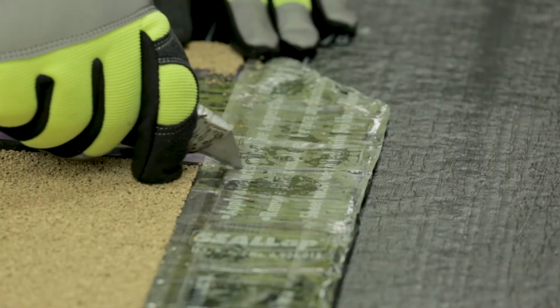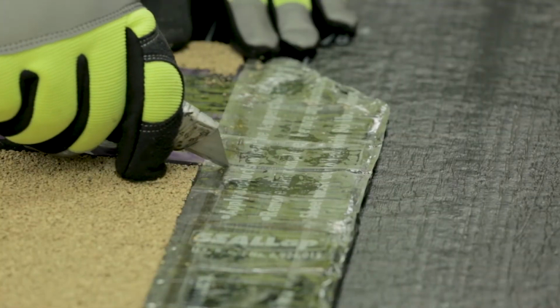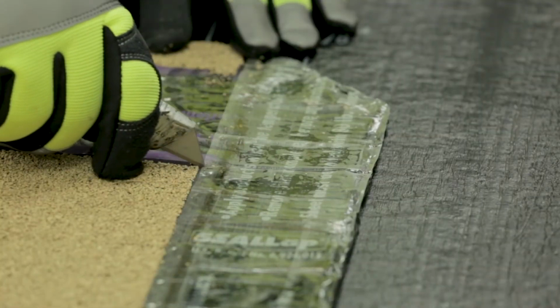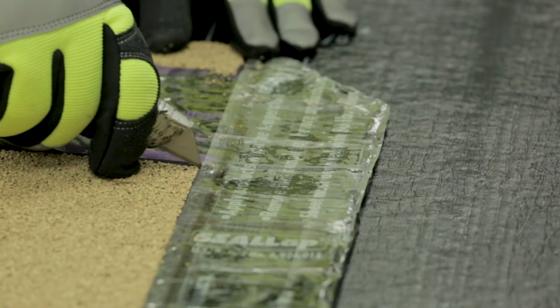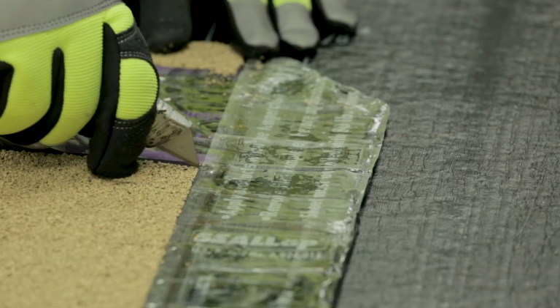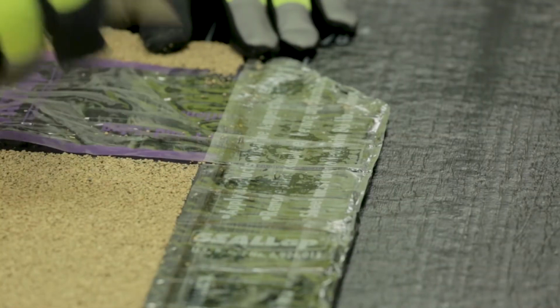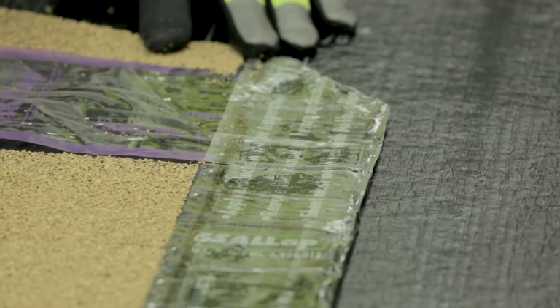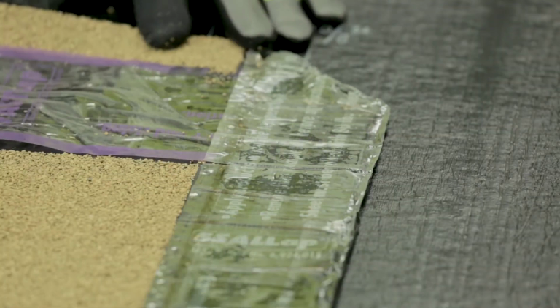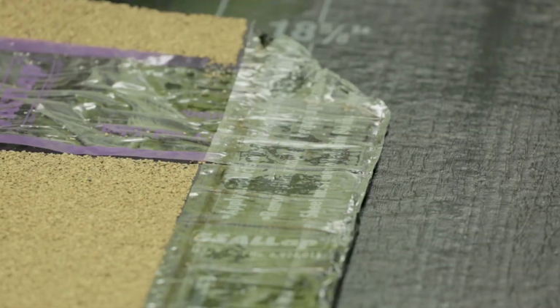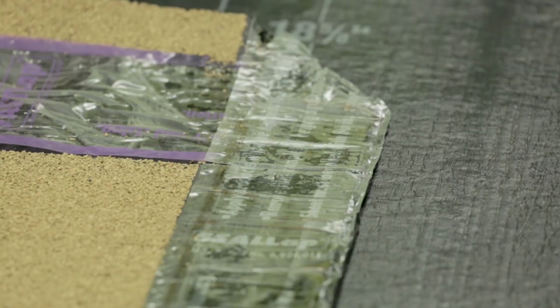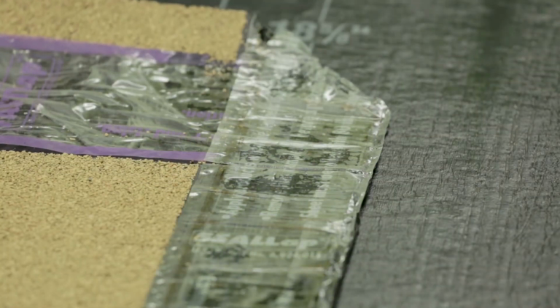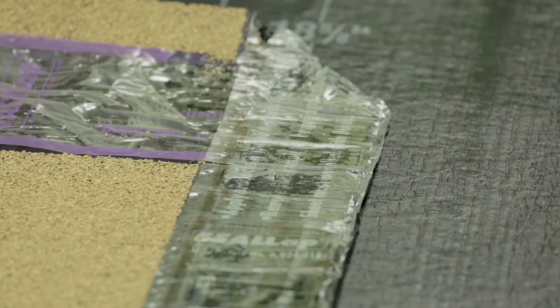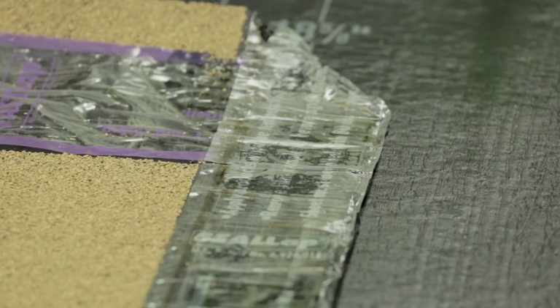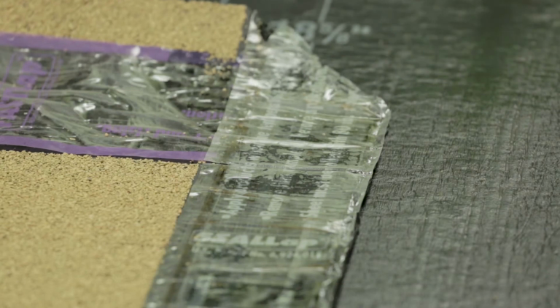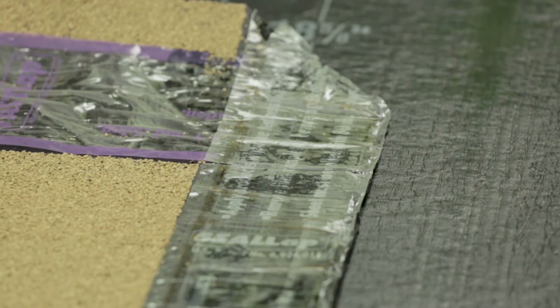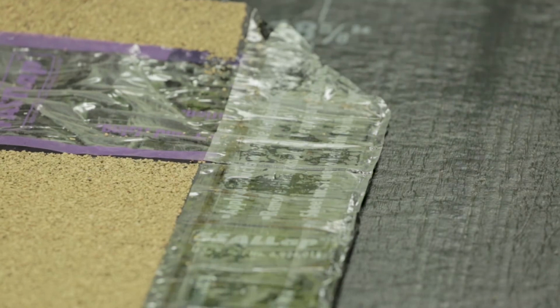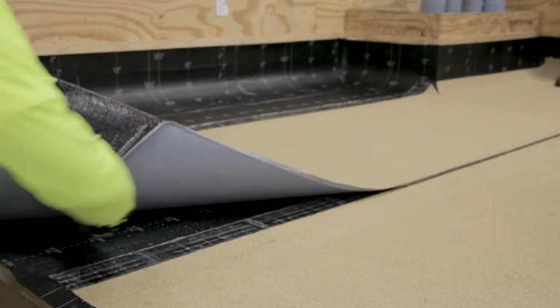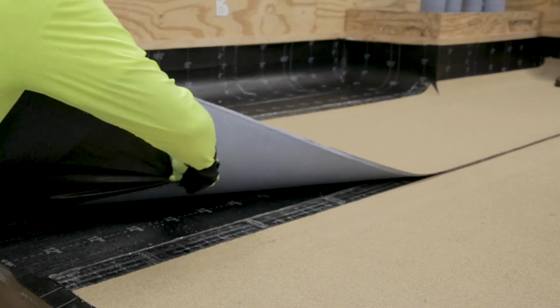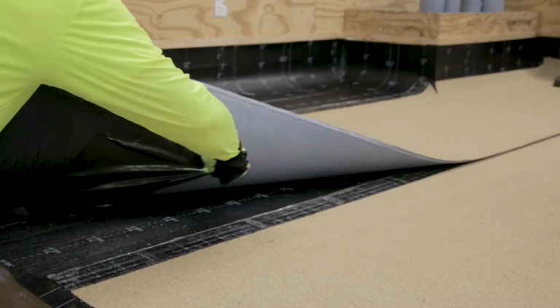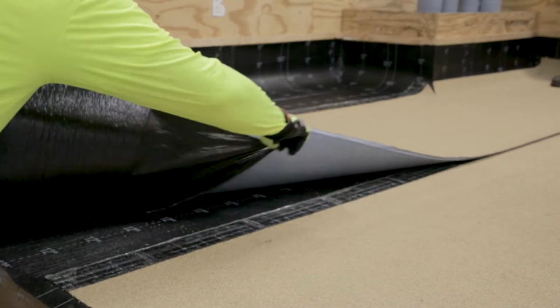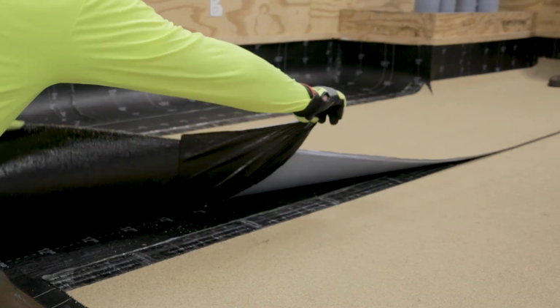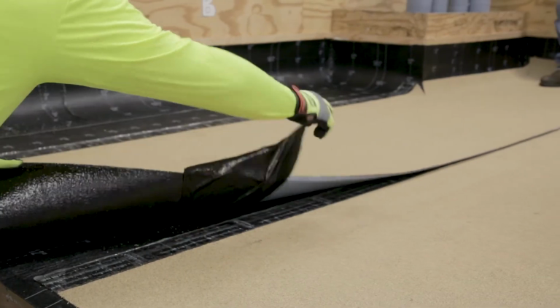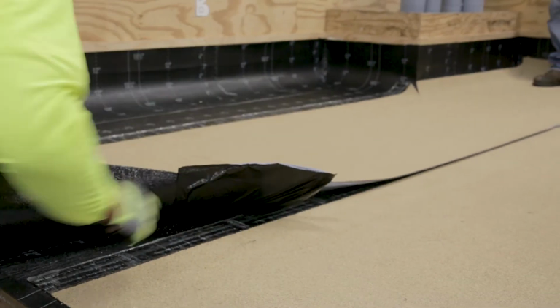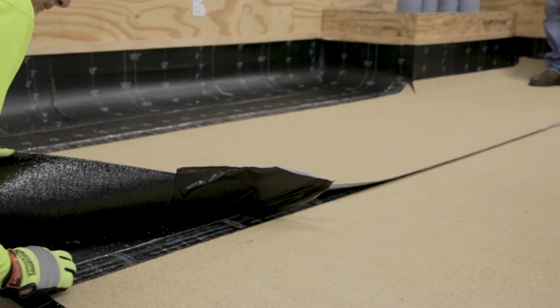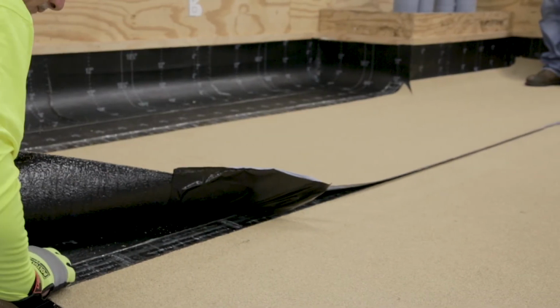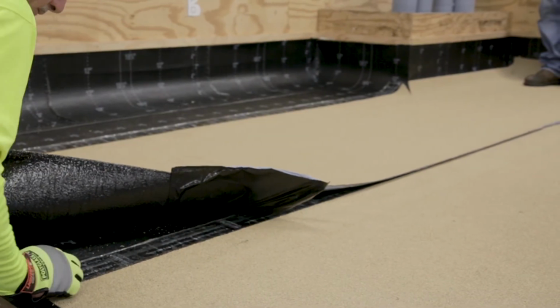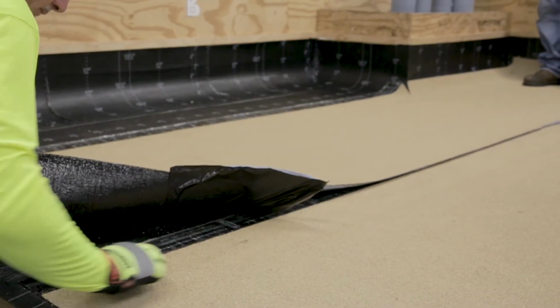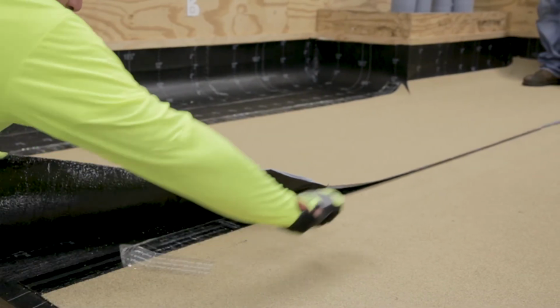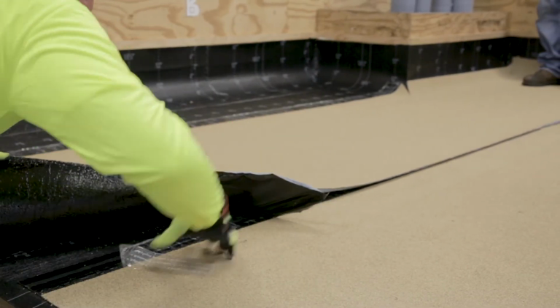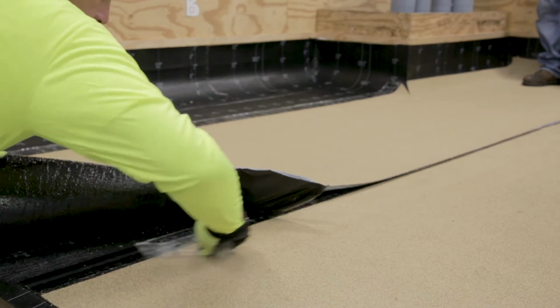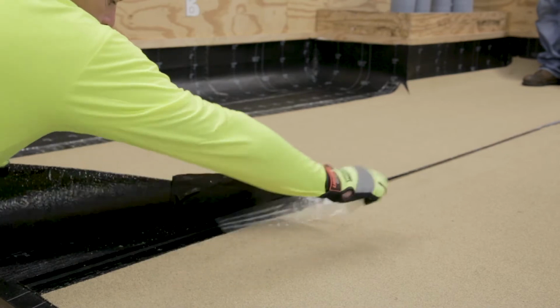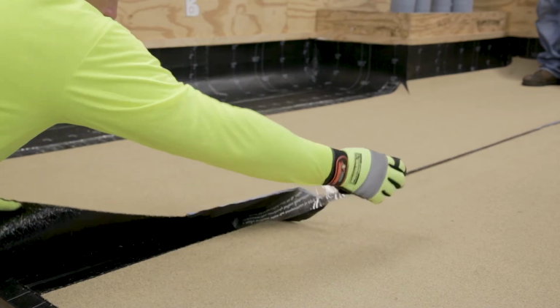Score a section of release film on the Seal Lap Ultra just above the Fast Lap as well. Scoring the release film will allow you to remove both the release film and the Fast Lap film together with ease.